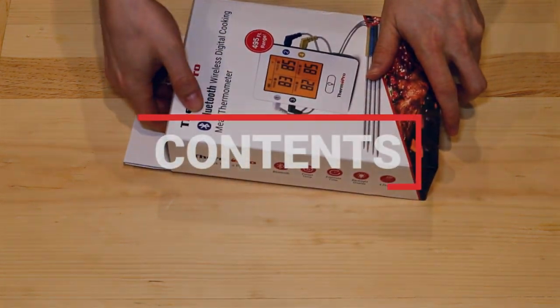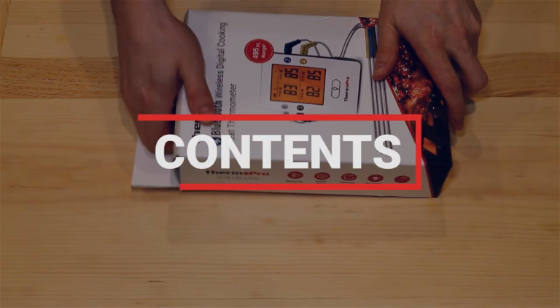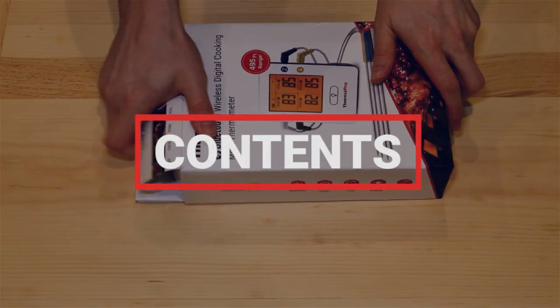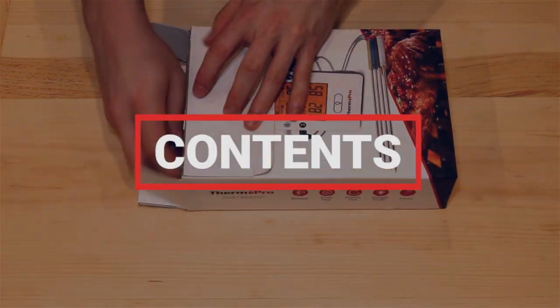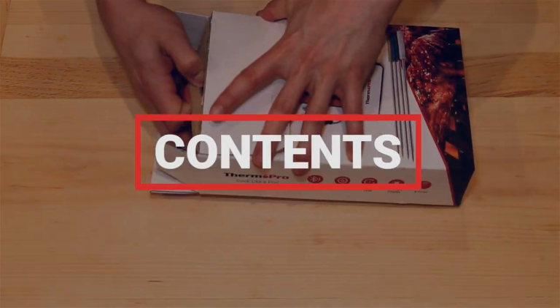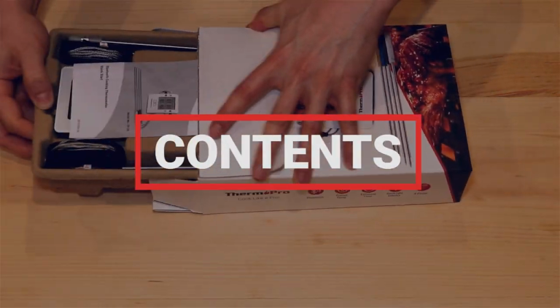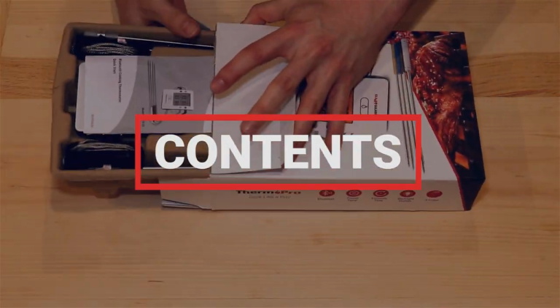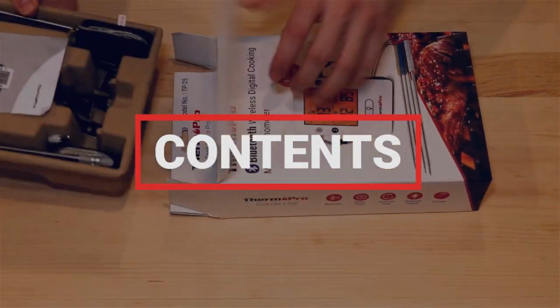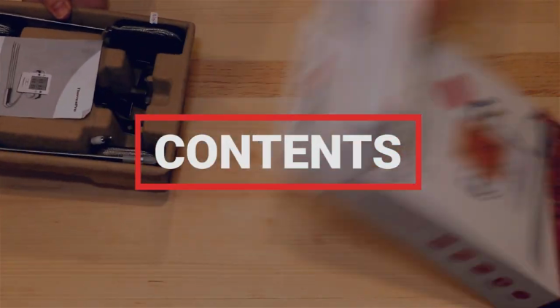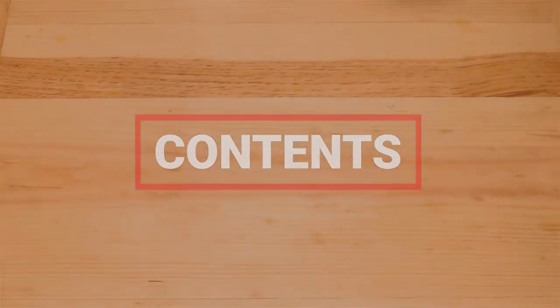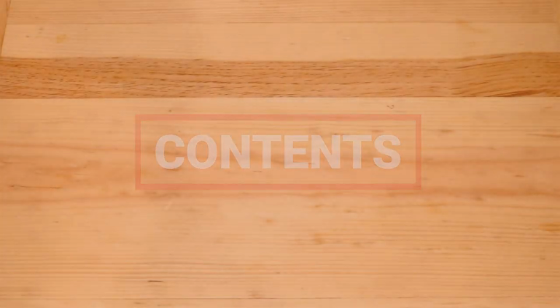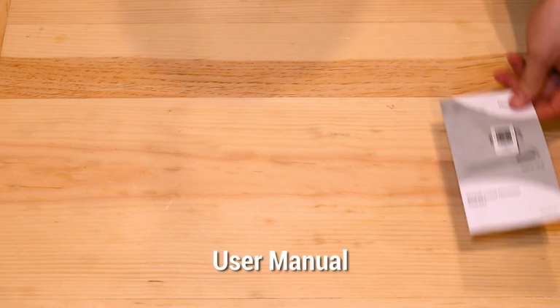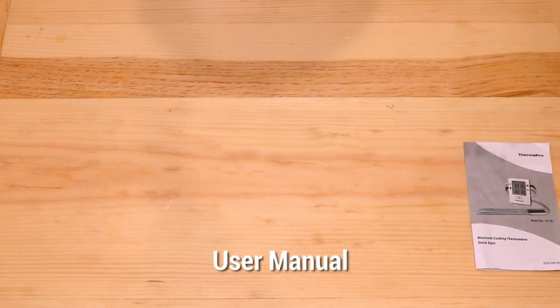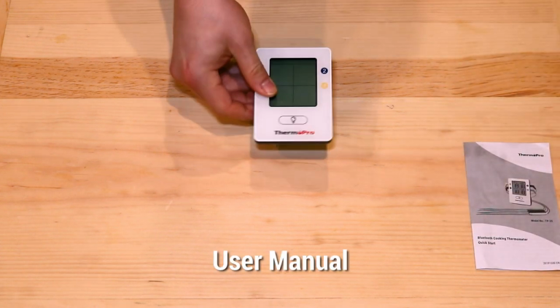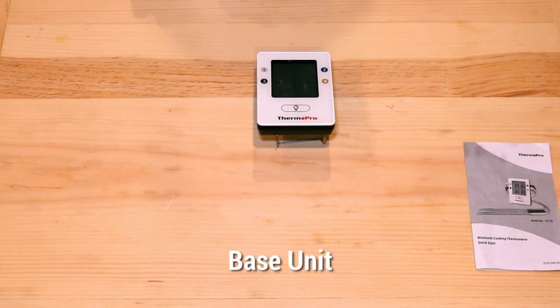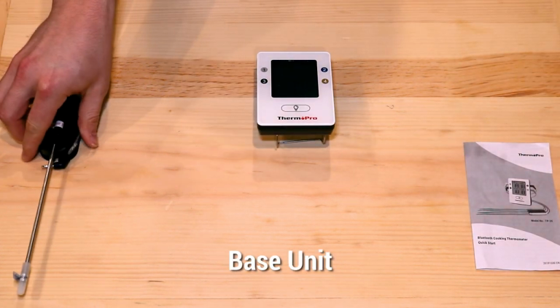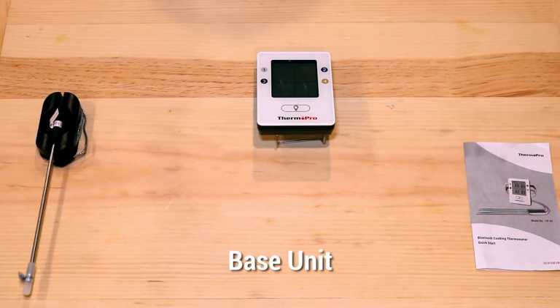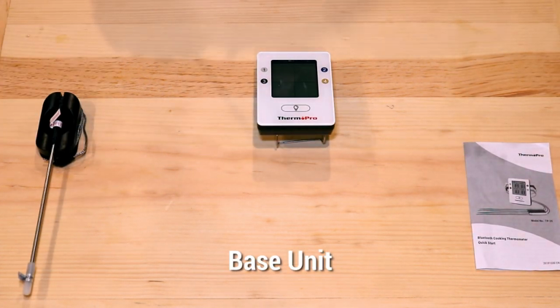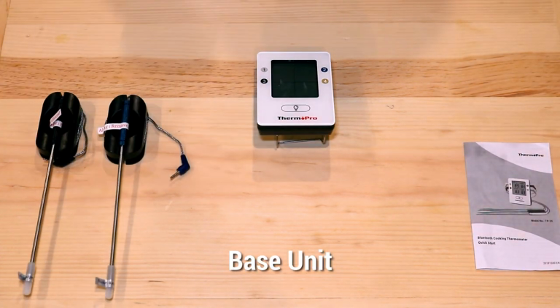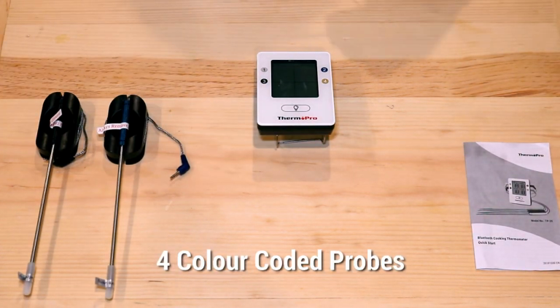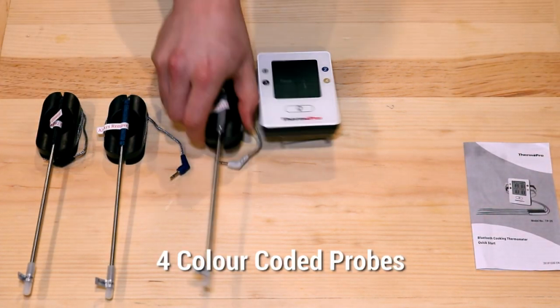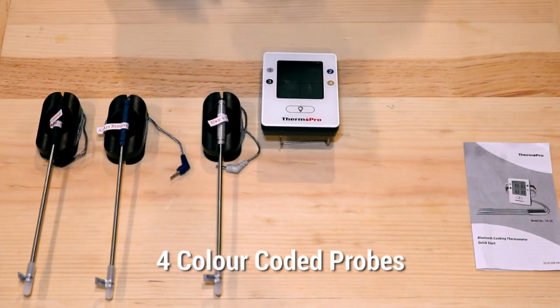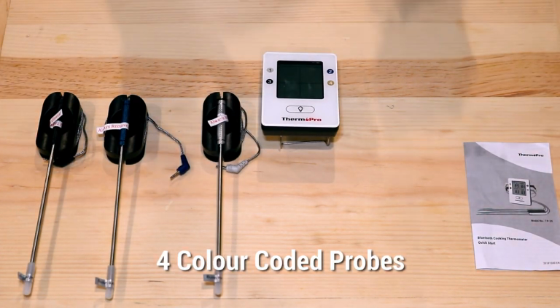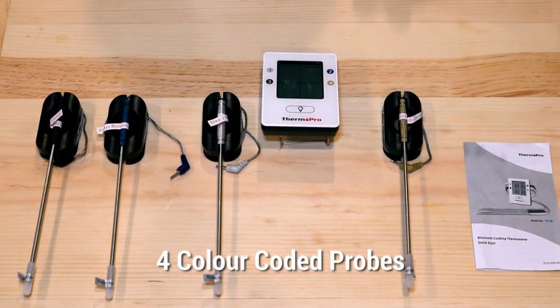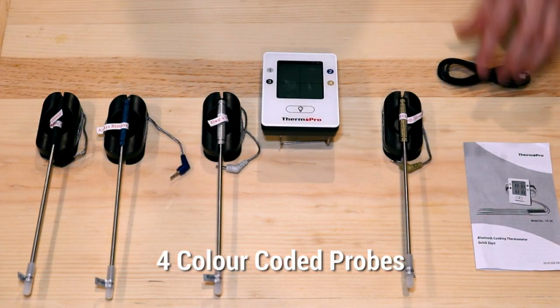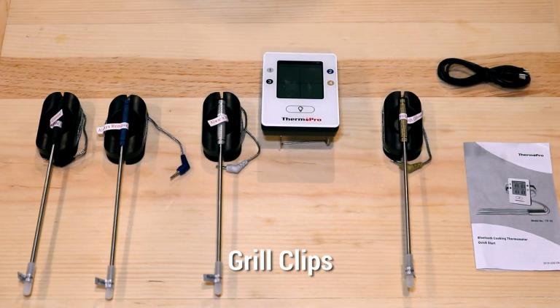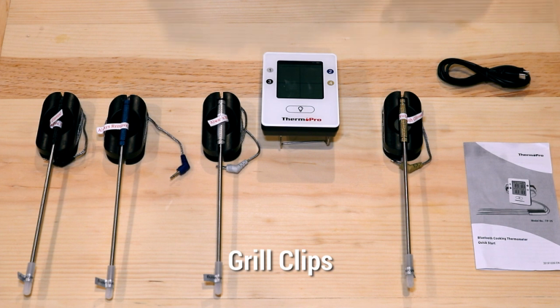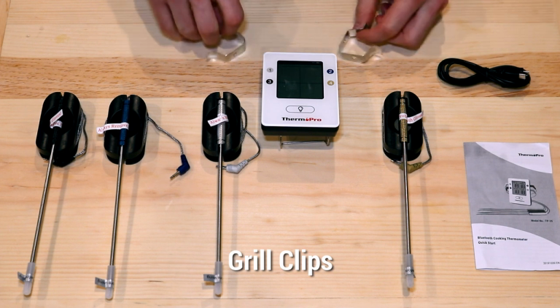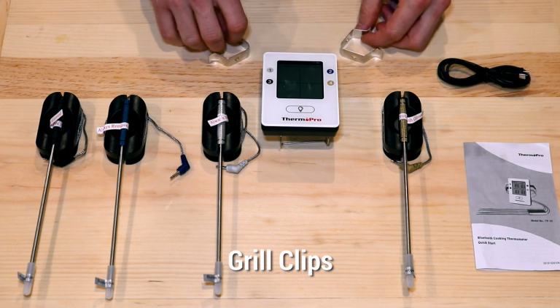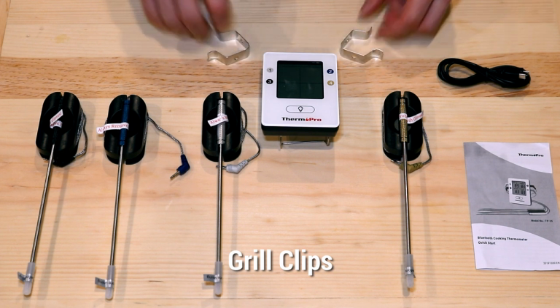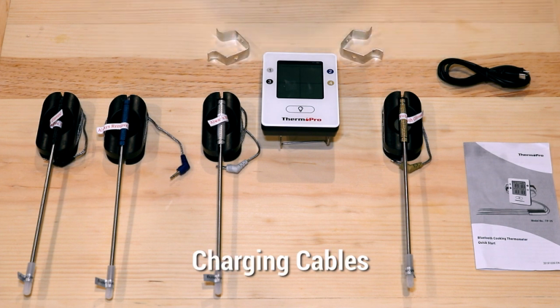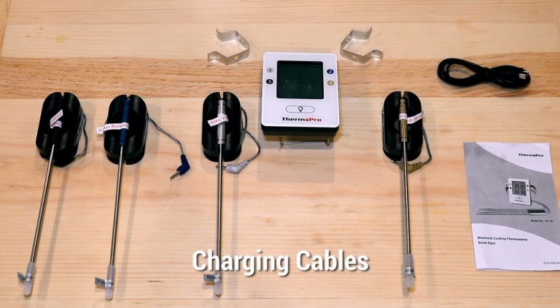Out of the box, you can expect to find the user manual, base unit, four color-coded probes, two grill clips, and a charging cable.